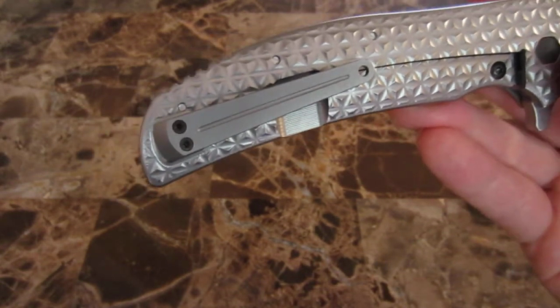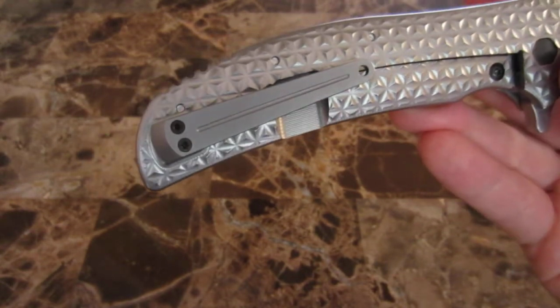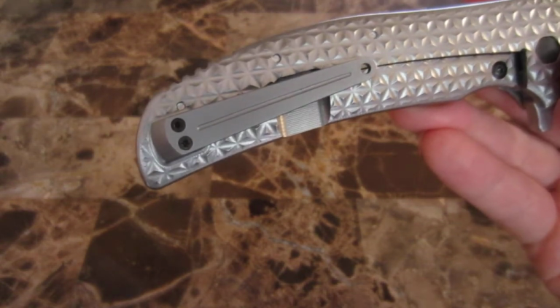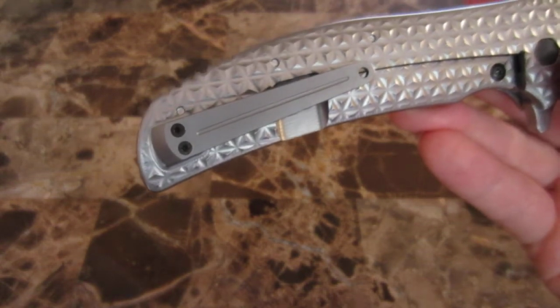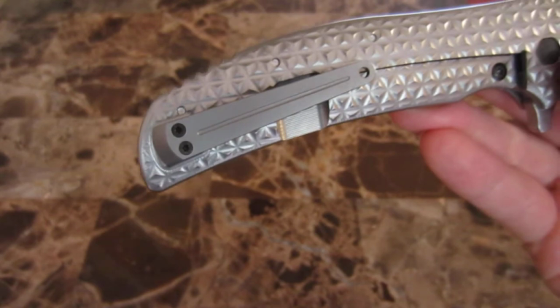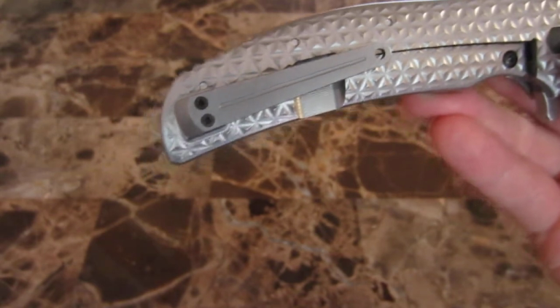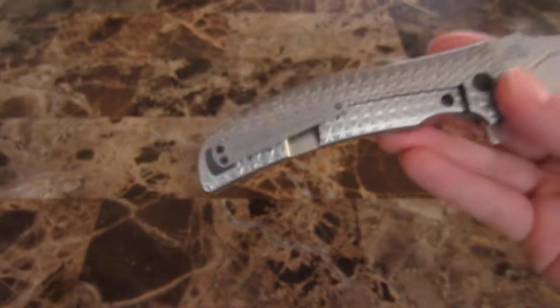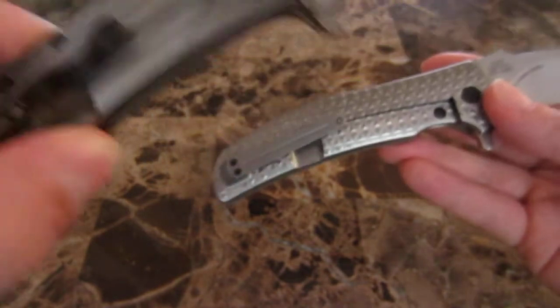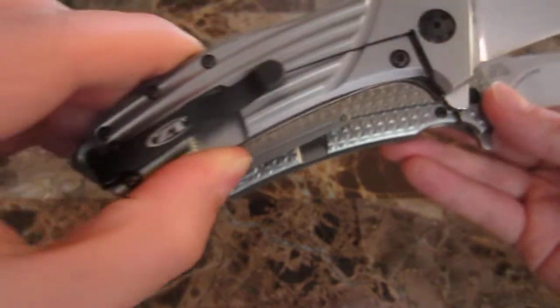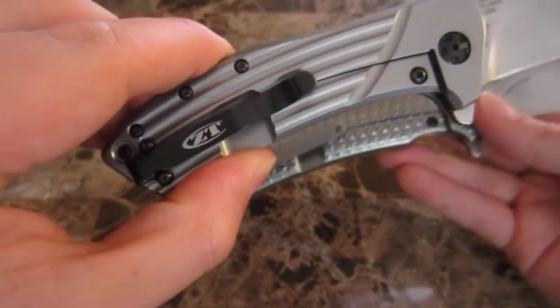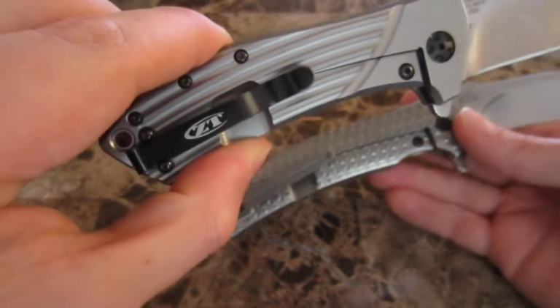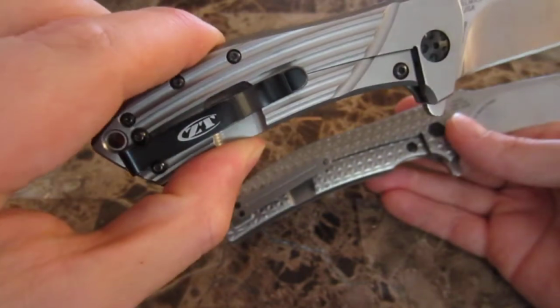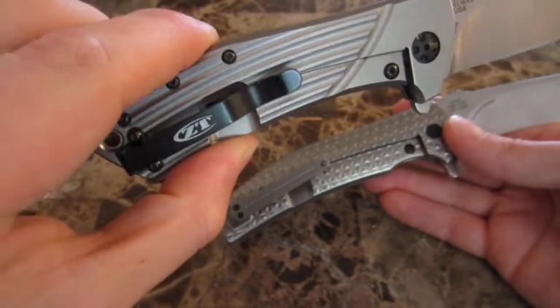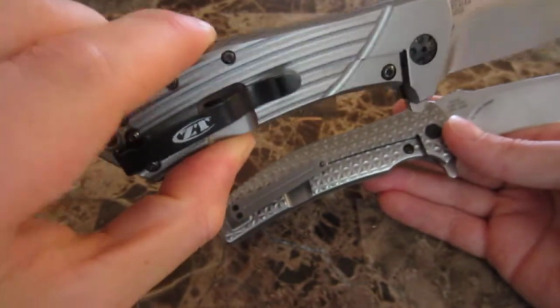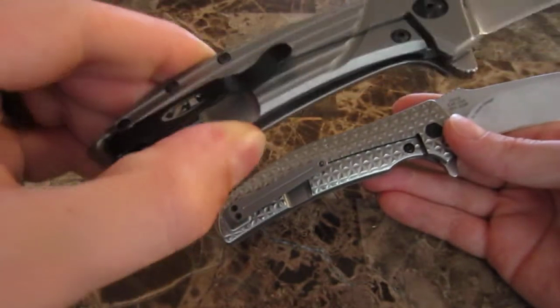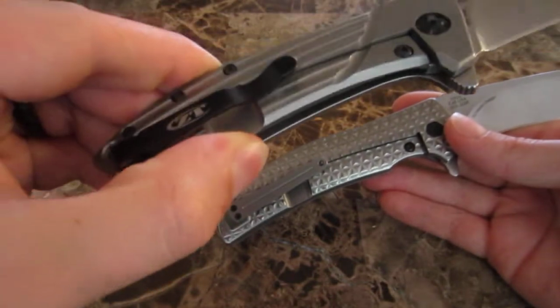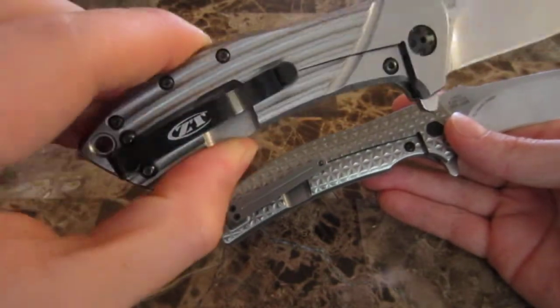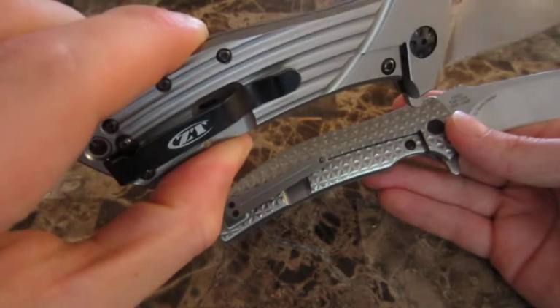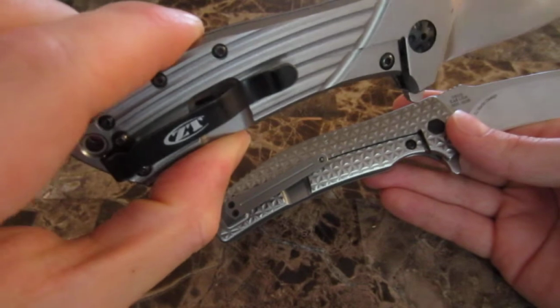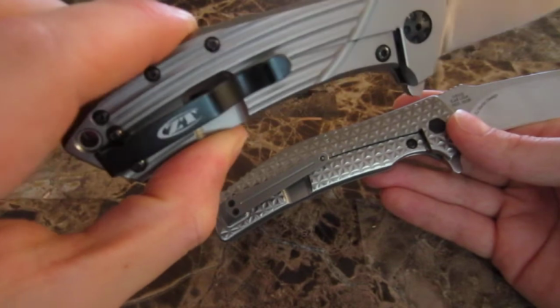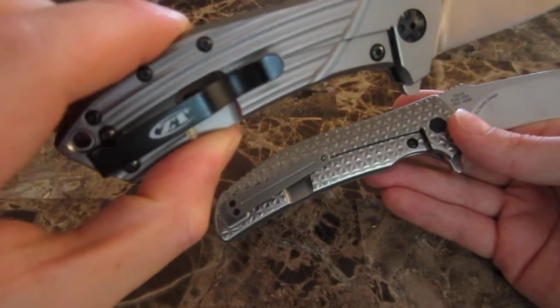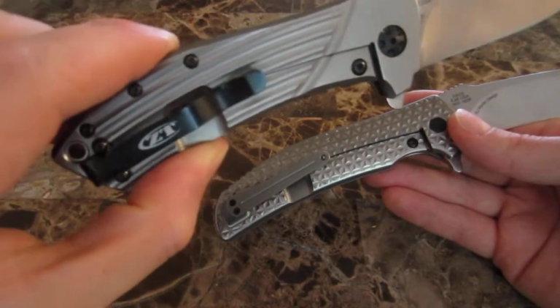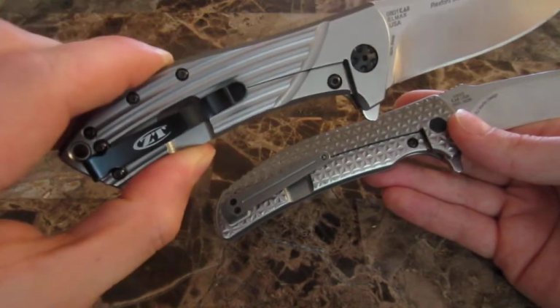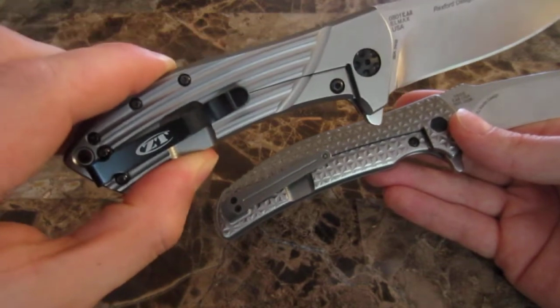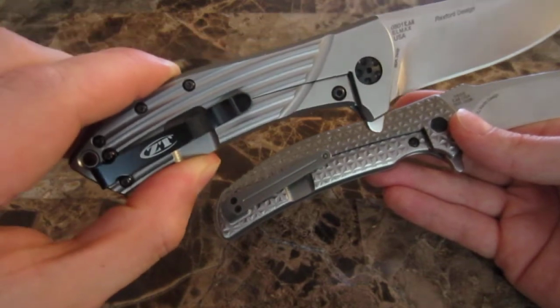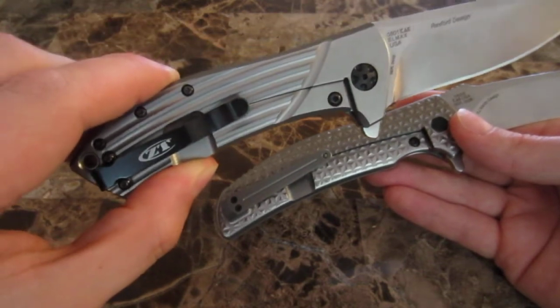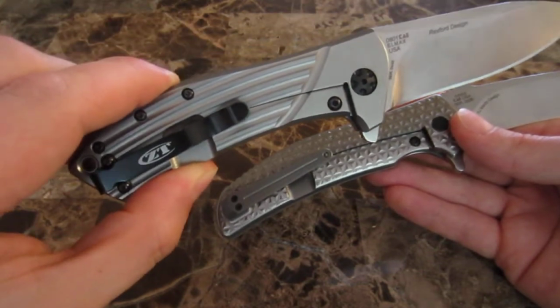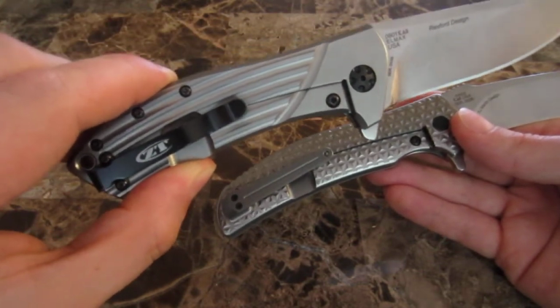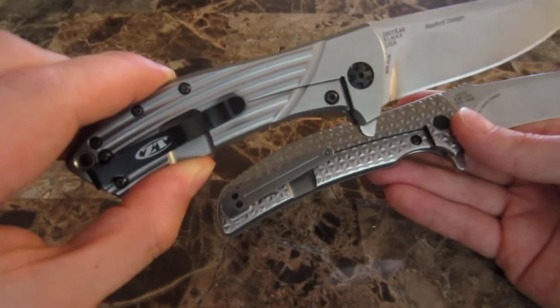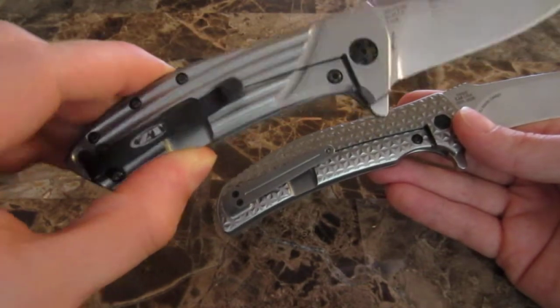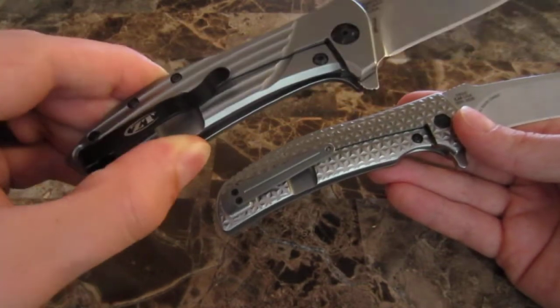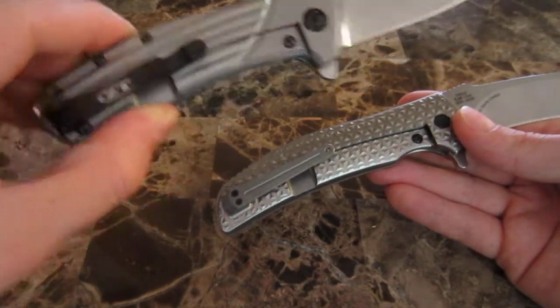I don't really care for deep carry pocket clips, and the pocket clips they're generally using on their knives are kind of plain — they don't really do justice to the rest of the knife. They seem out of place, but not this one.